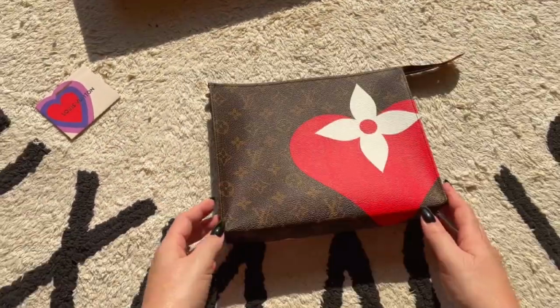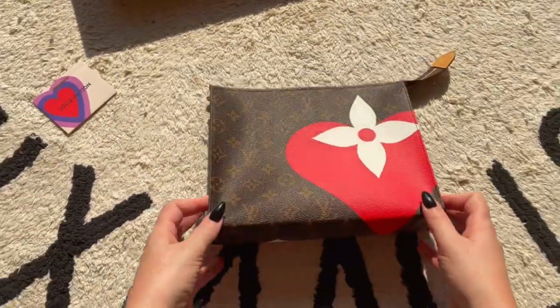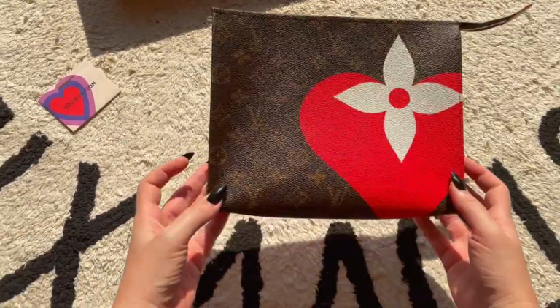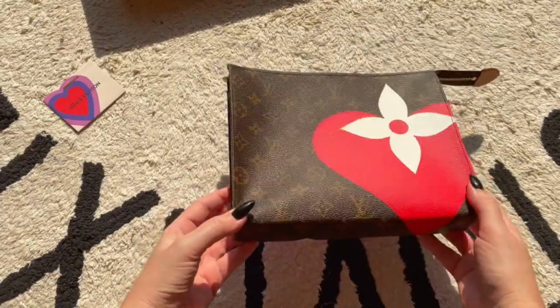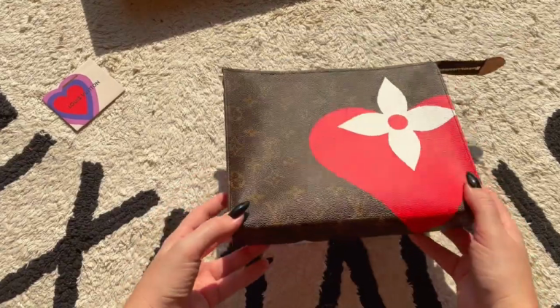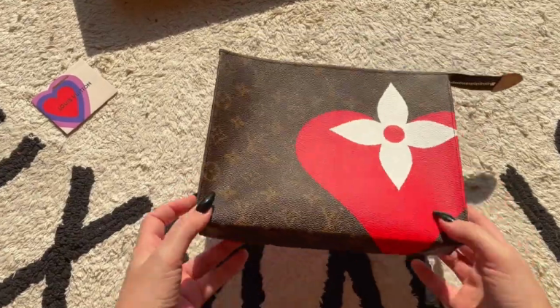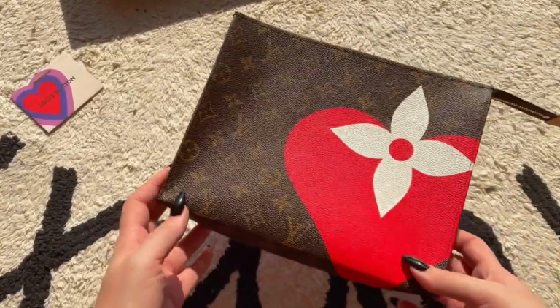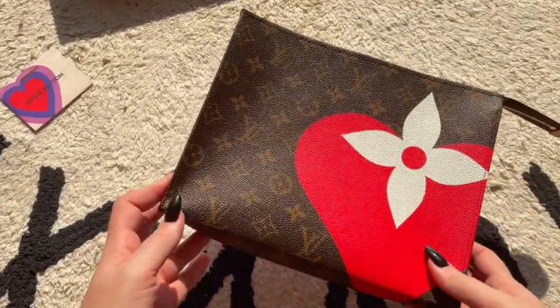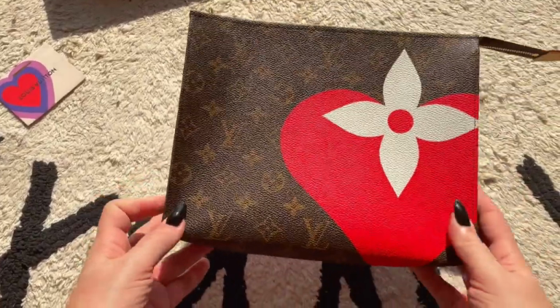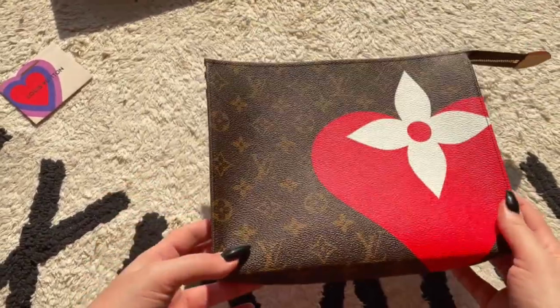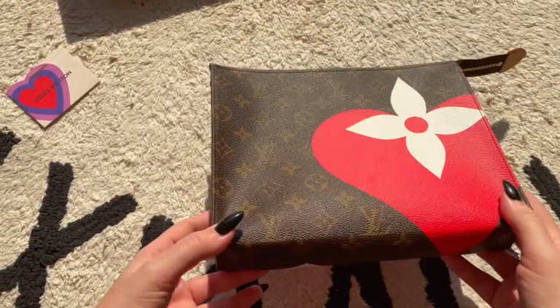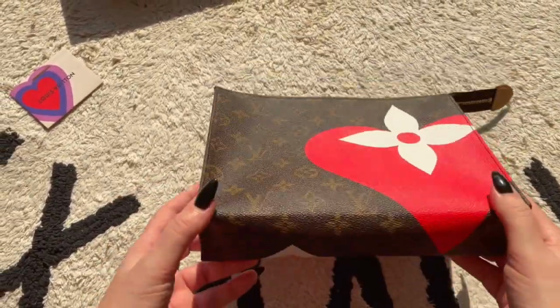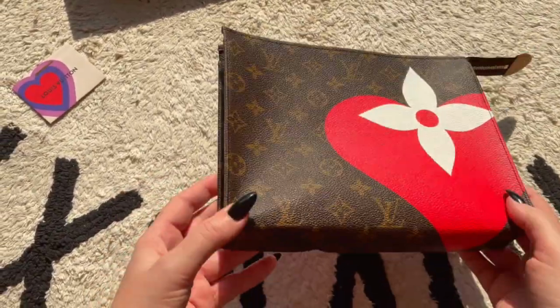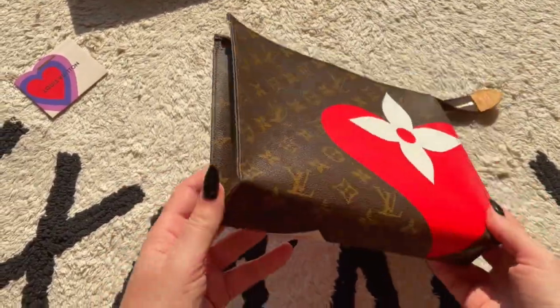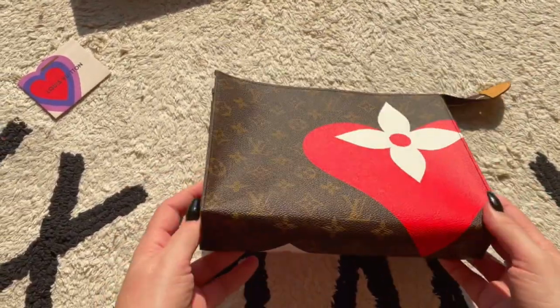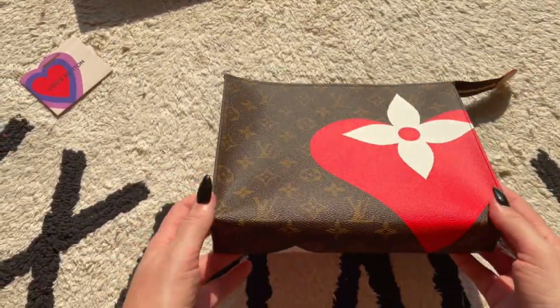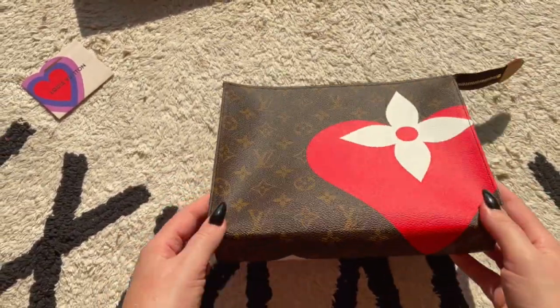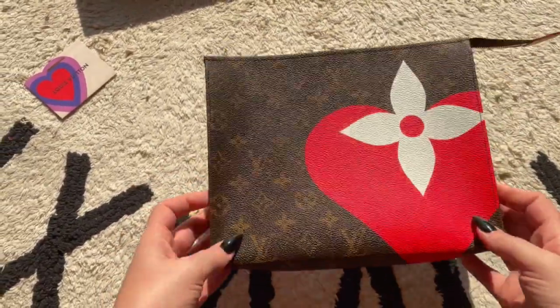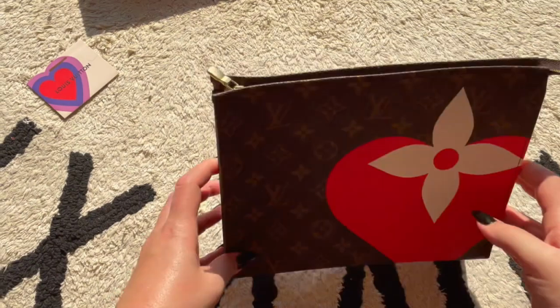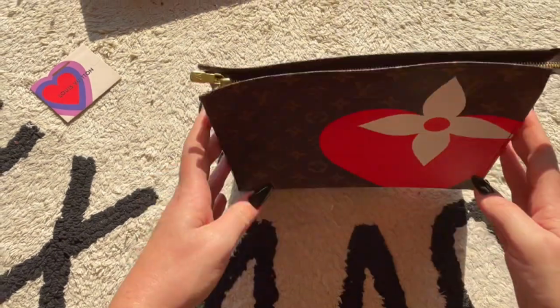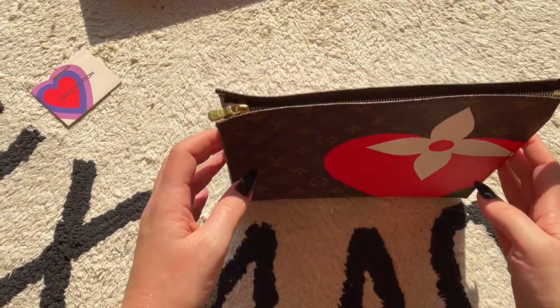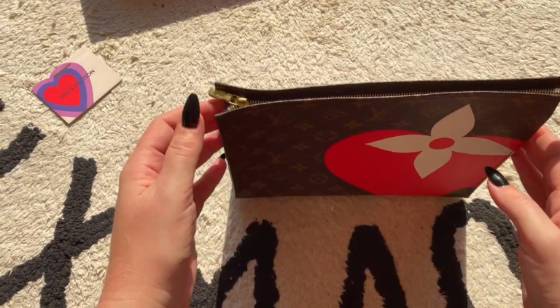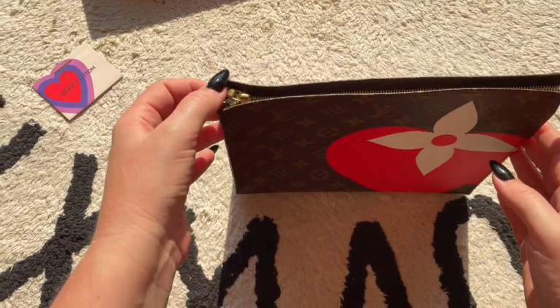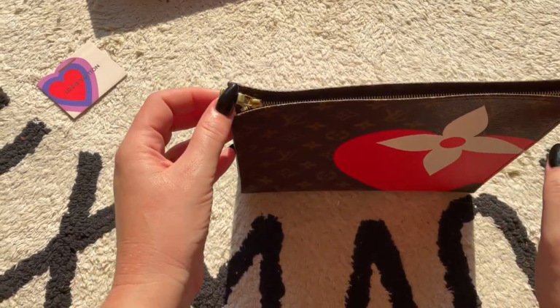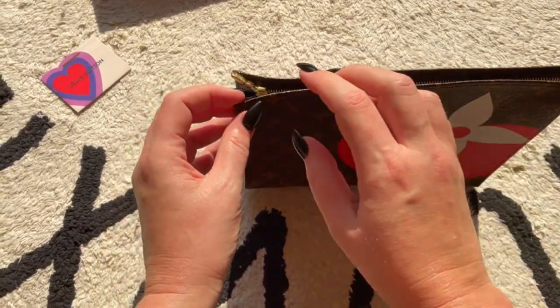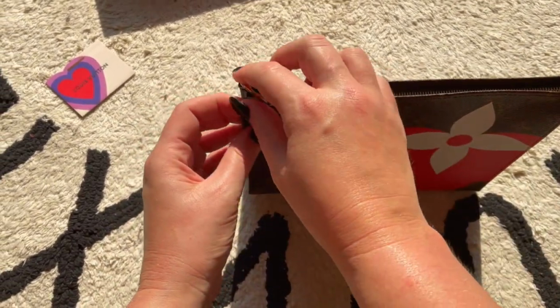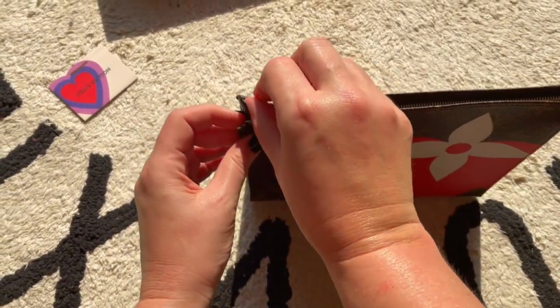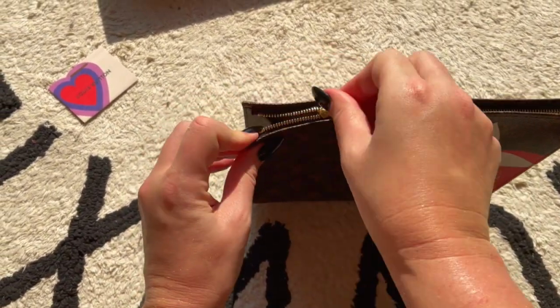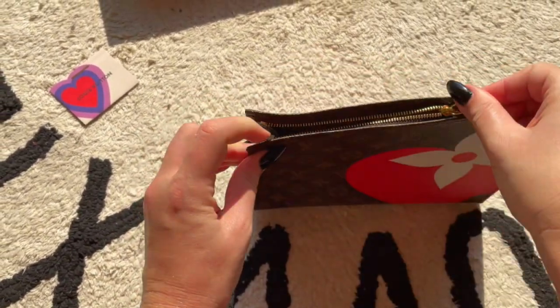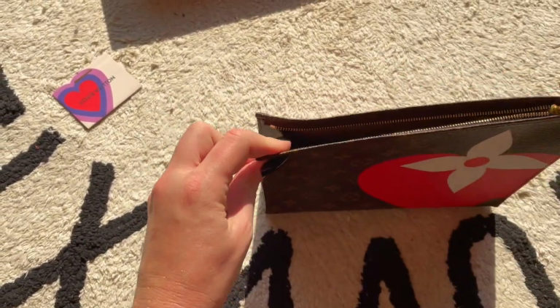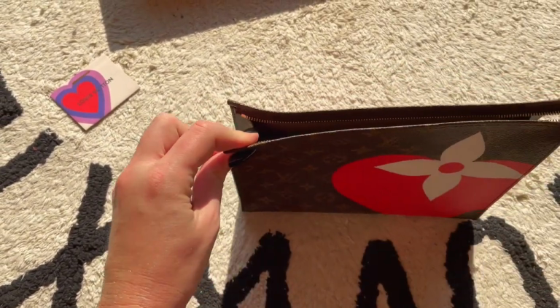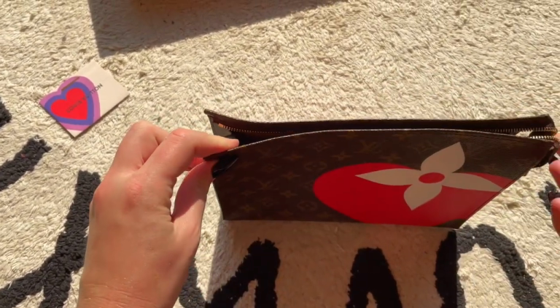I've collected quite a few of these toiletry pouches over the years — I do love them. This one comes with the gold hardware. Let me show you the zip on this — it's really good.